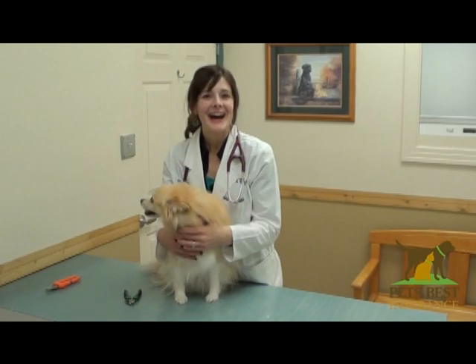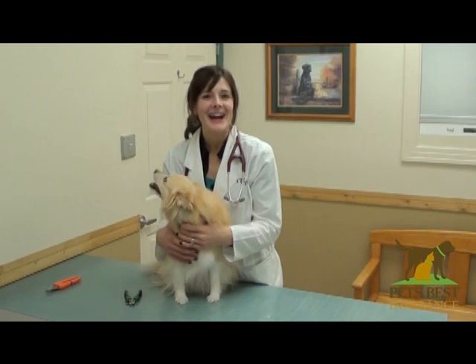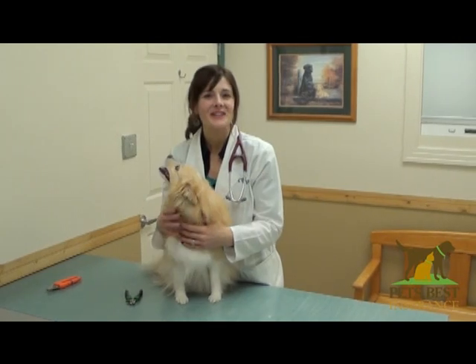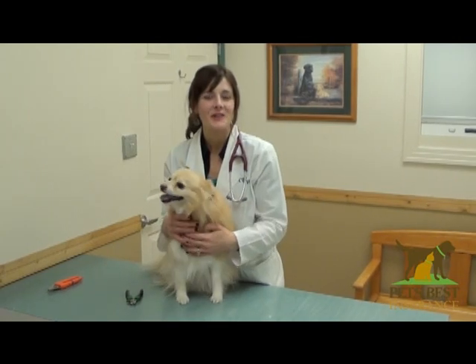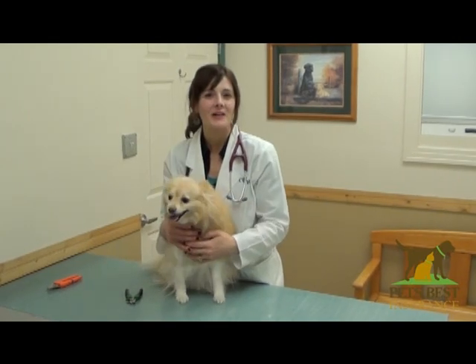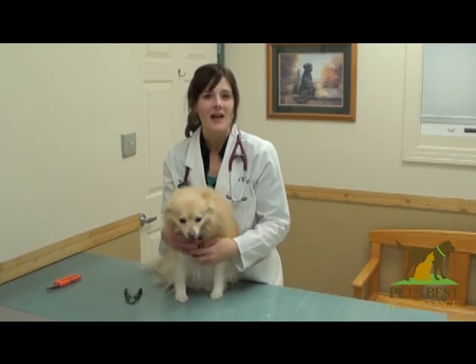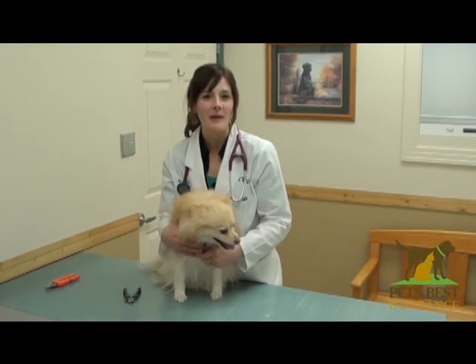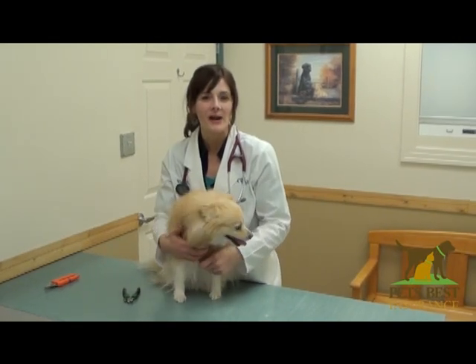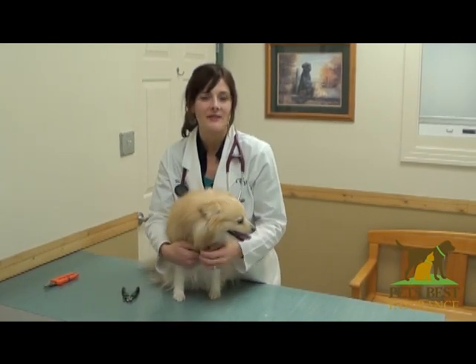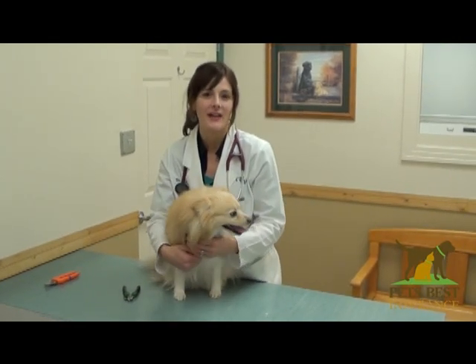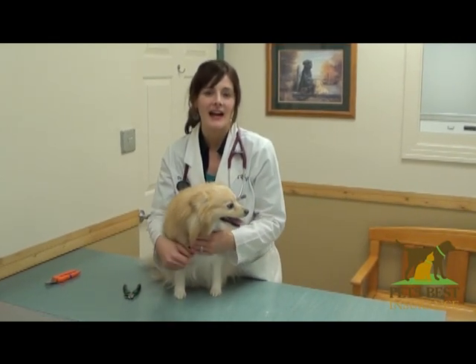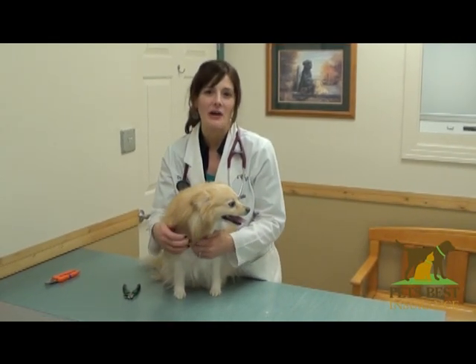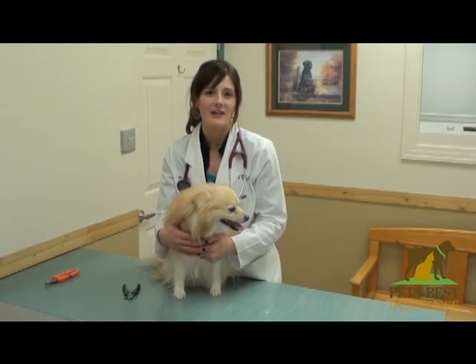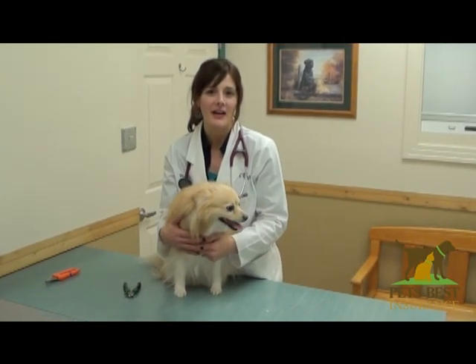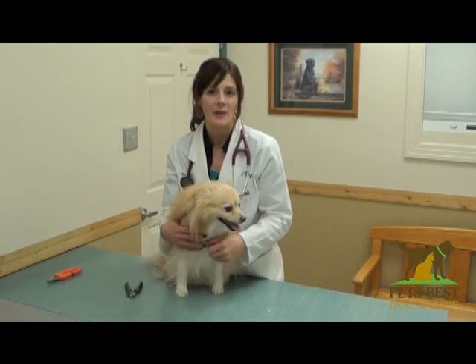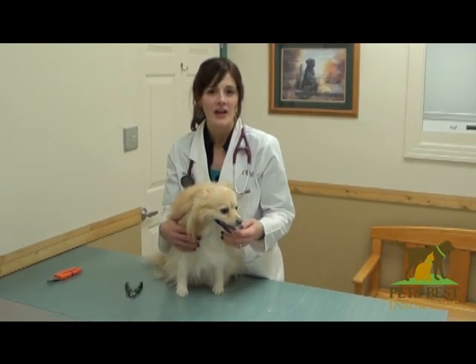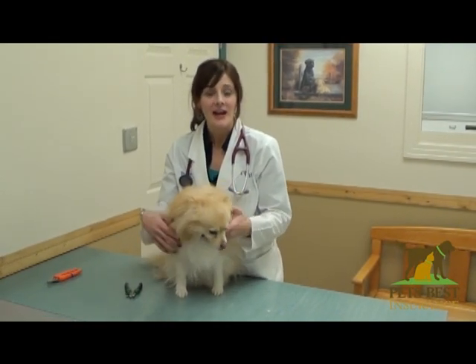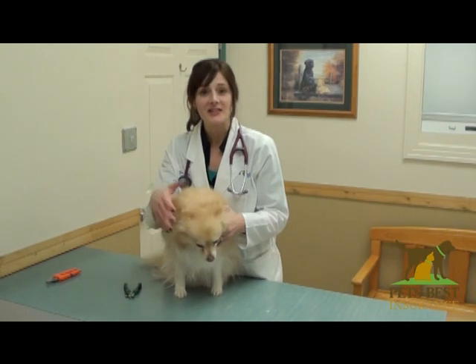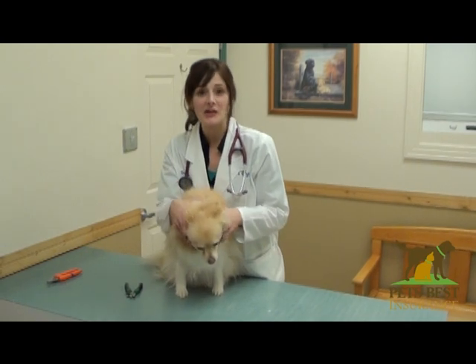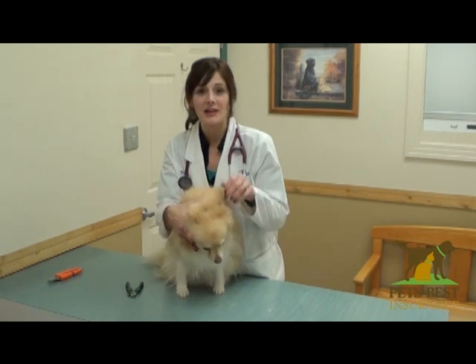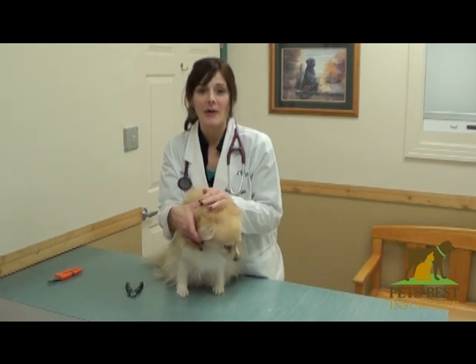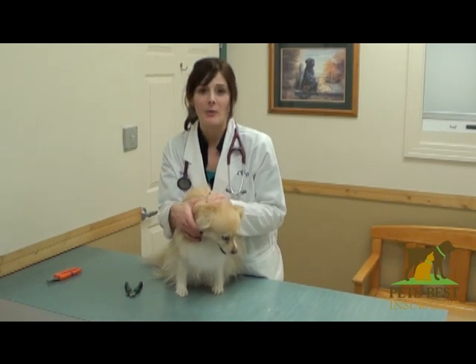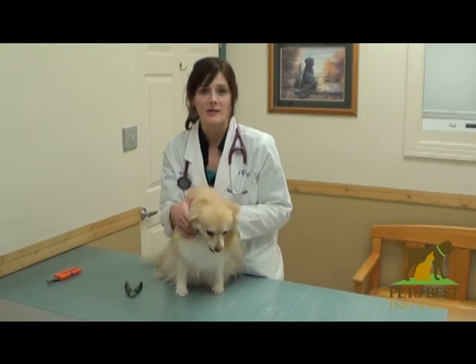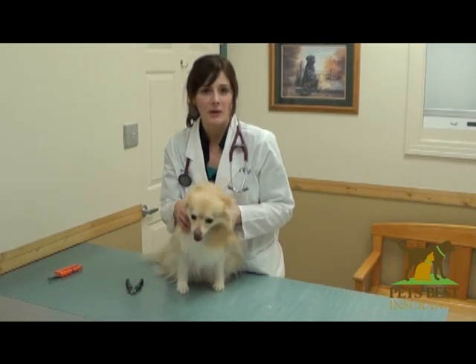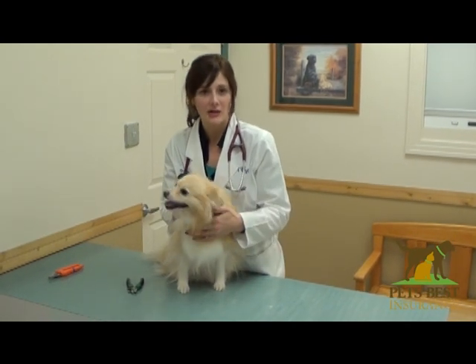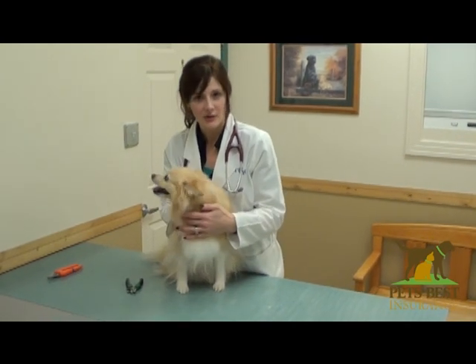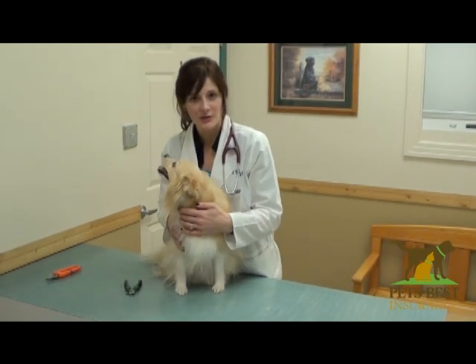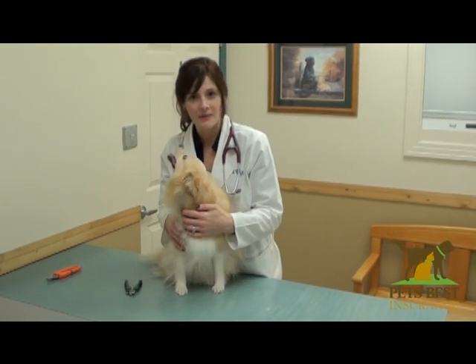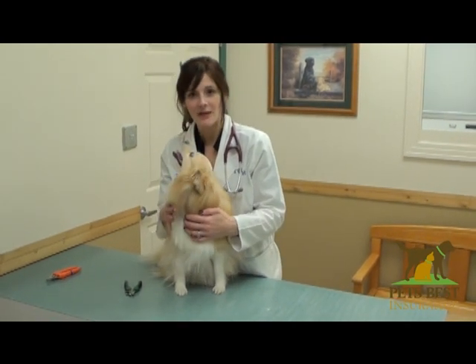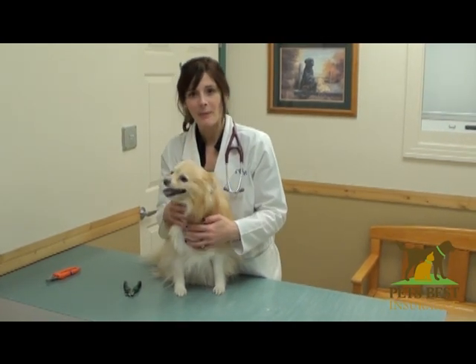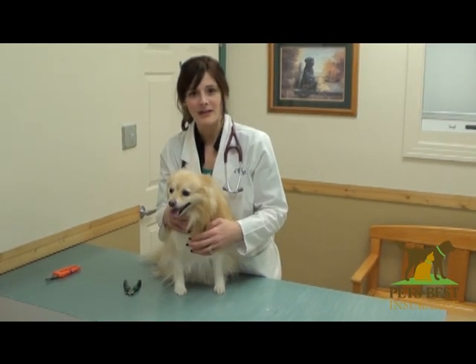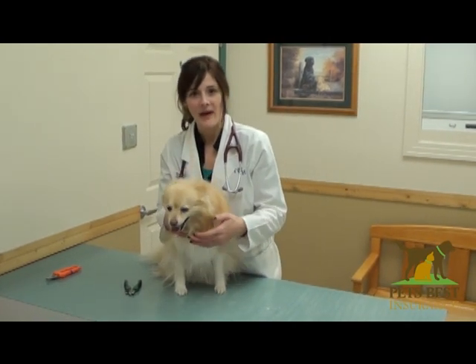Hi, I'm Dr. Fiona Caldwell, and I'm a practicing veterinarian at Idaho Veterinary Hospital. And I'd like to talk to you today about the importance of keeping your dog's toenails trimmed and the proper way to do it.